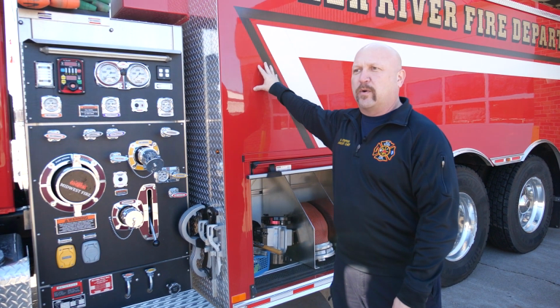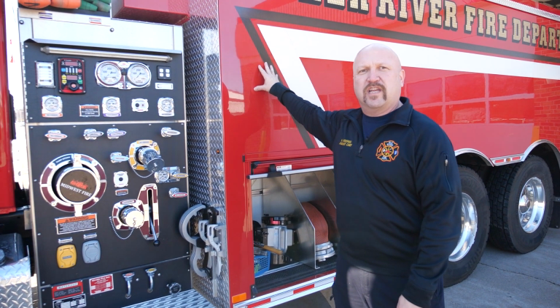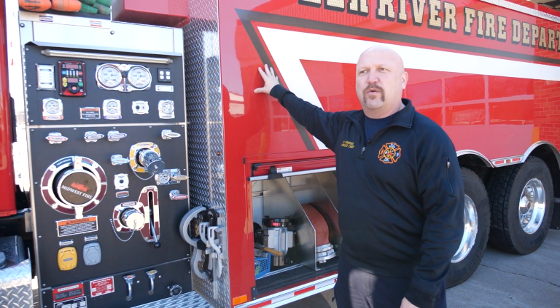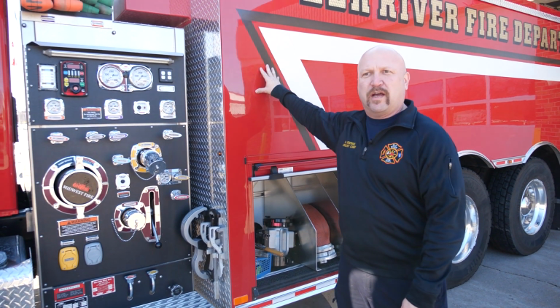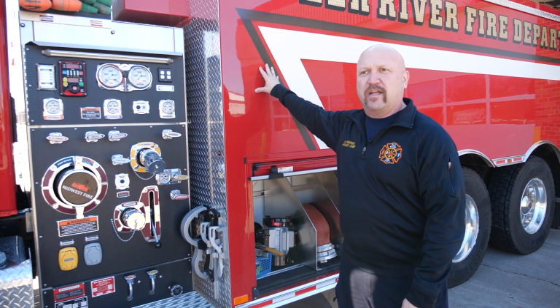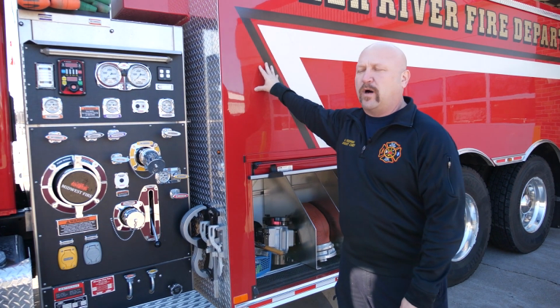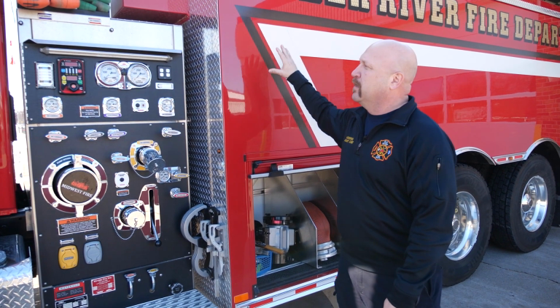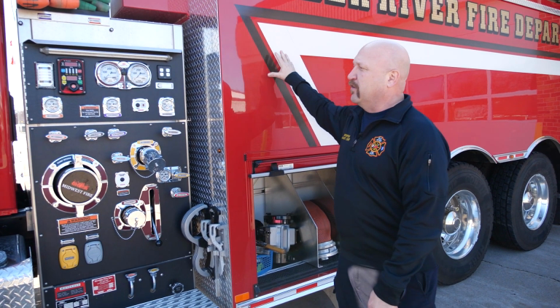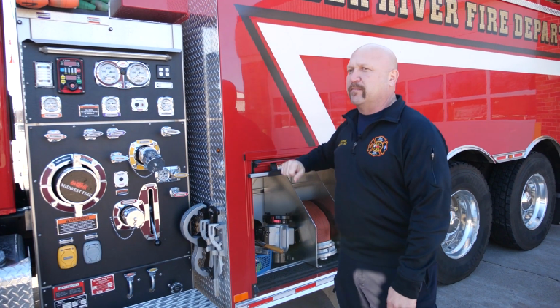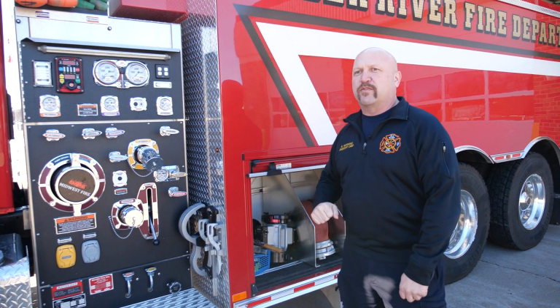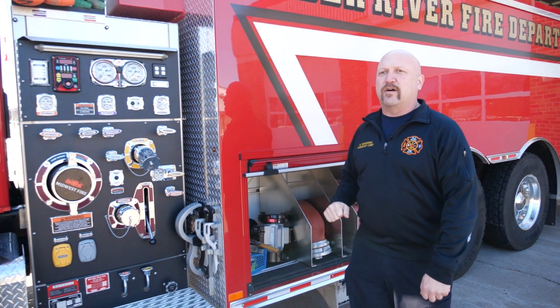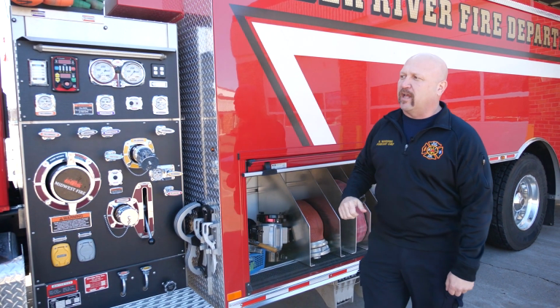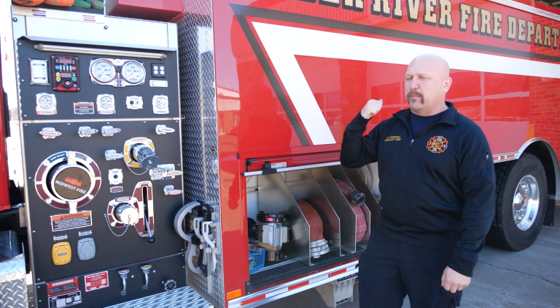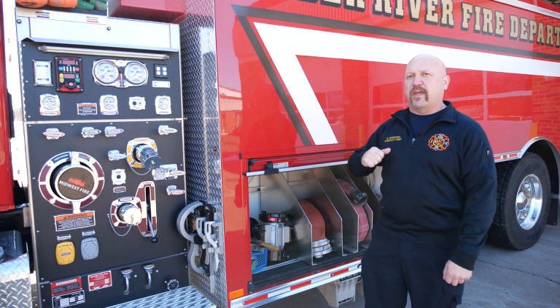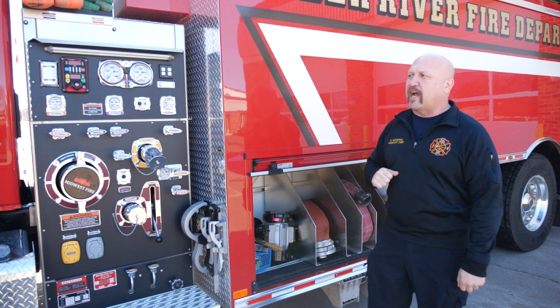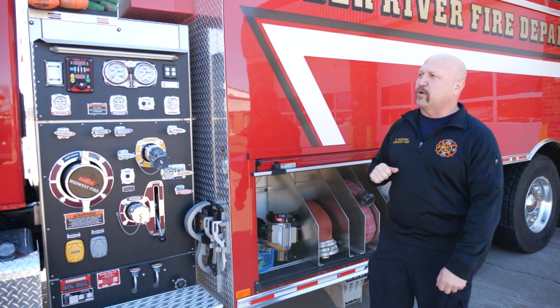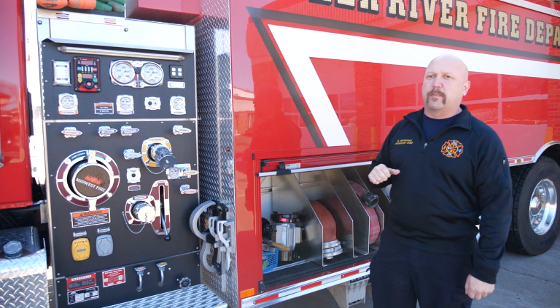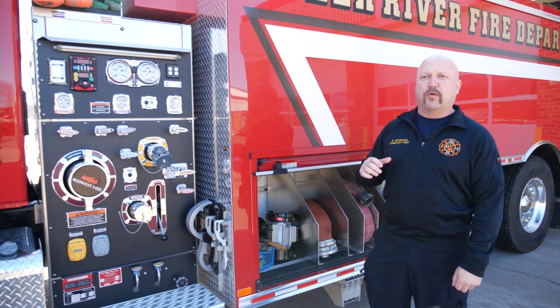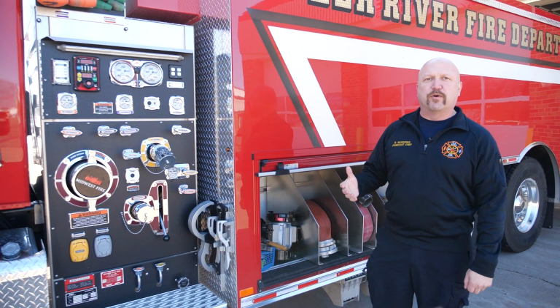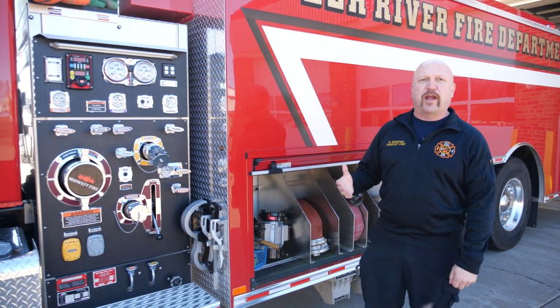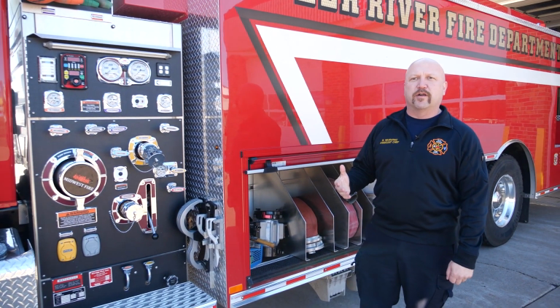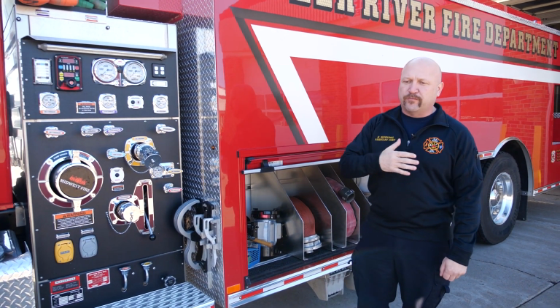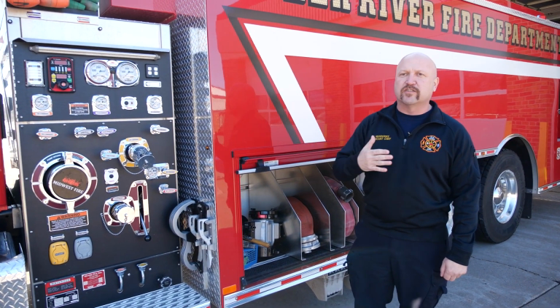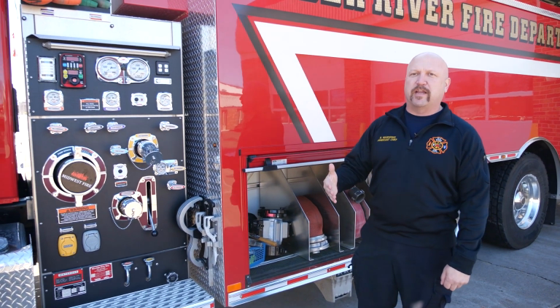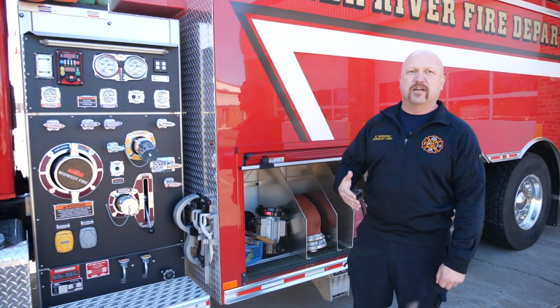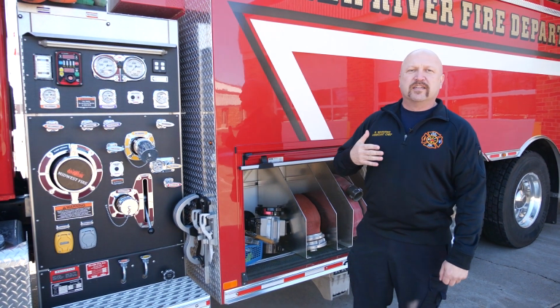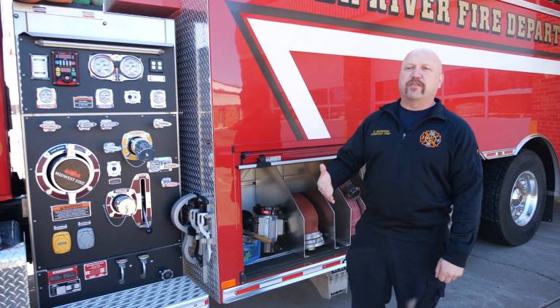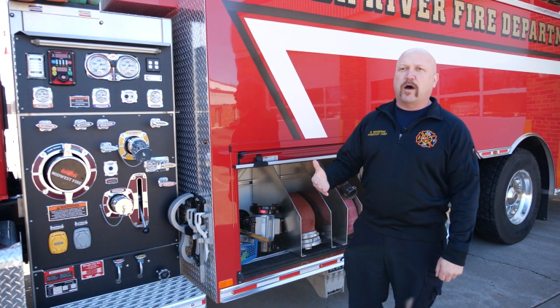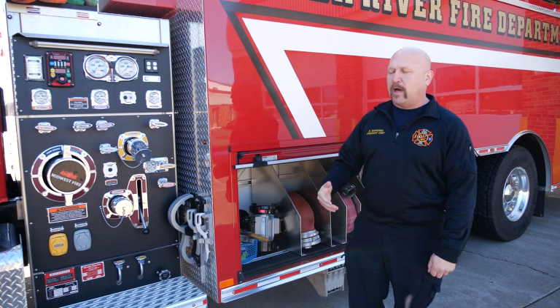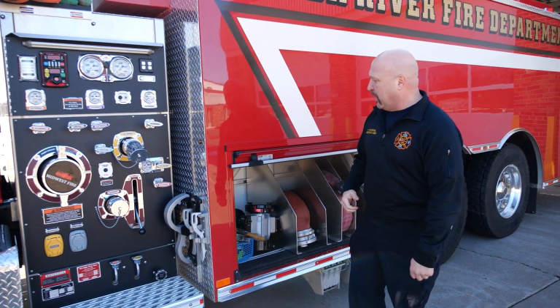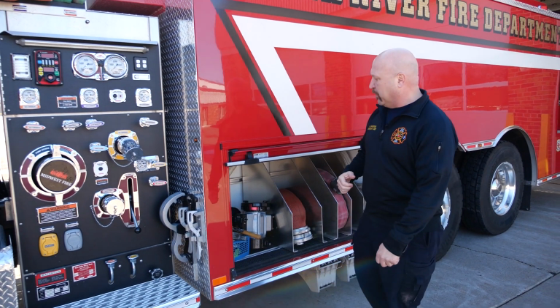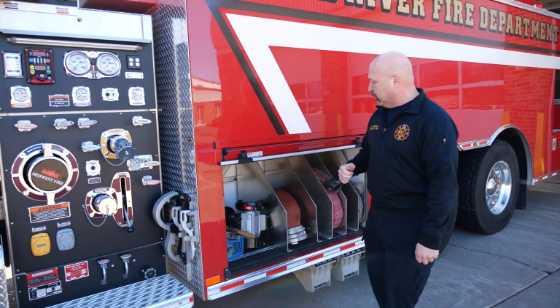Each one of our engines comes out with a thousand gallons of water. This one comes out with 3,000 gallons, and when we get to the other side we'll show you the pool that we put all that water into for the engines to be able to siphon that water up and use.